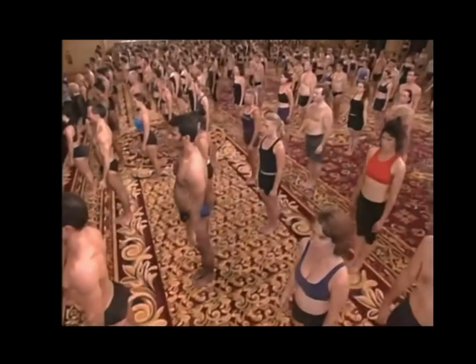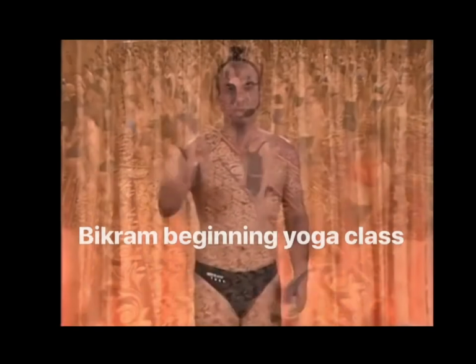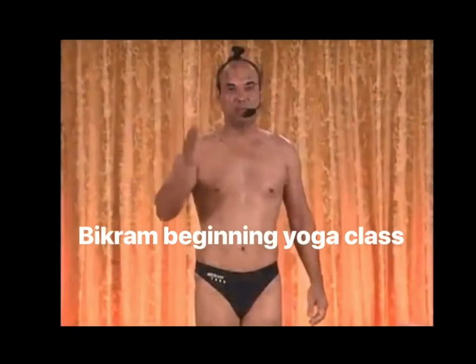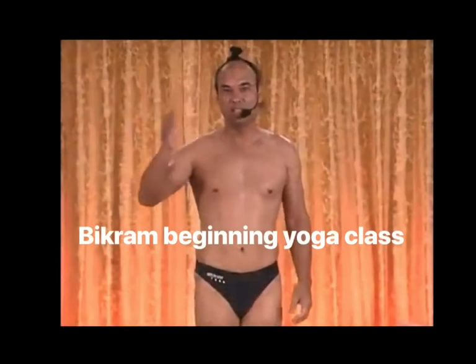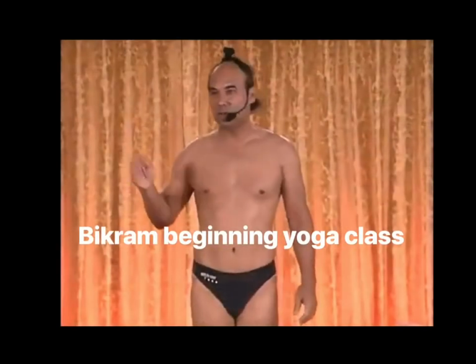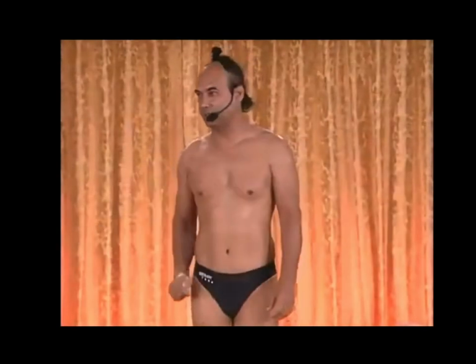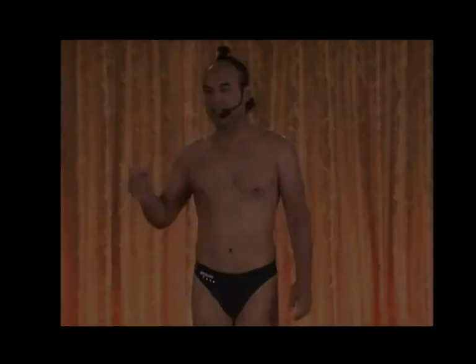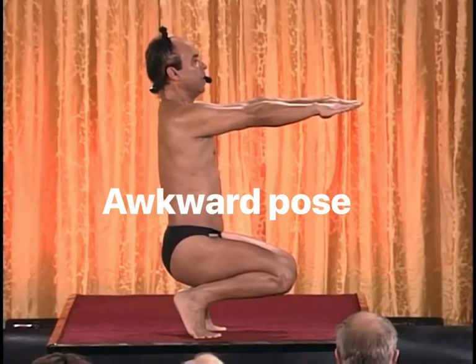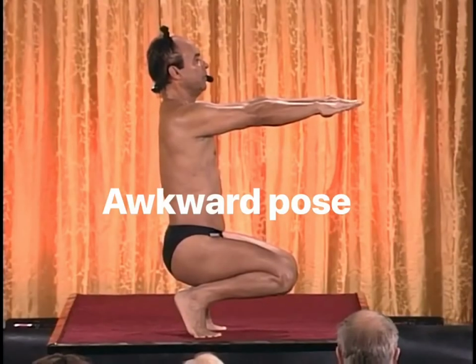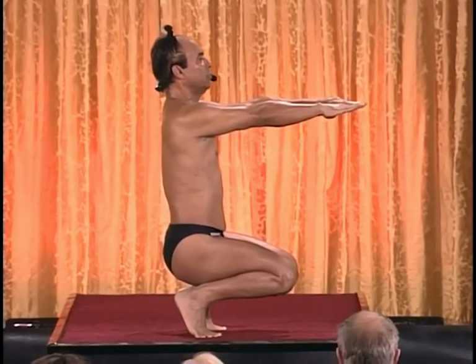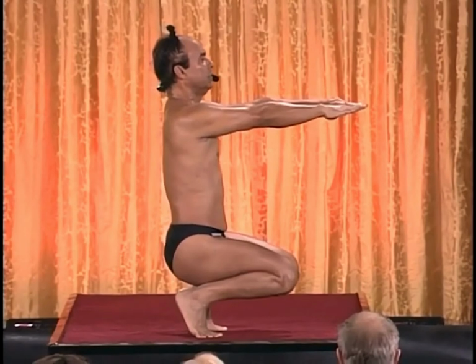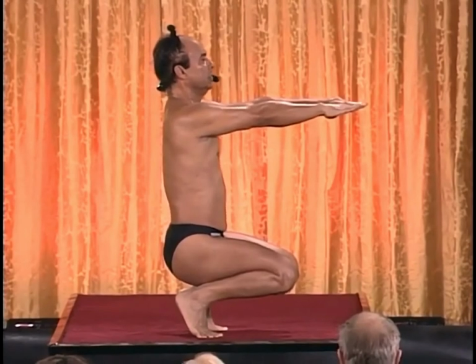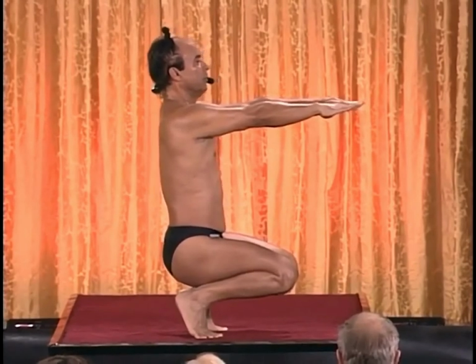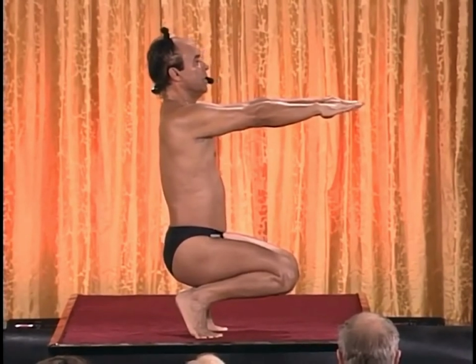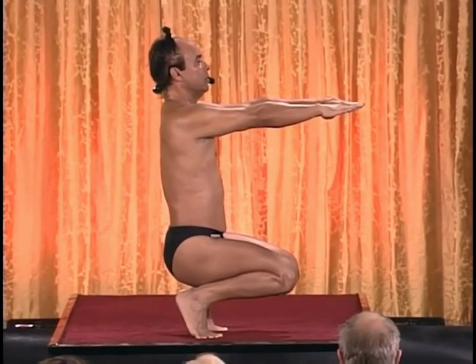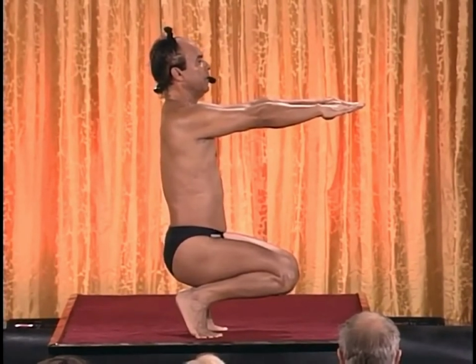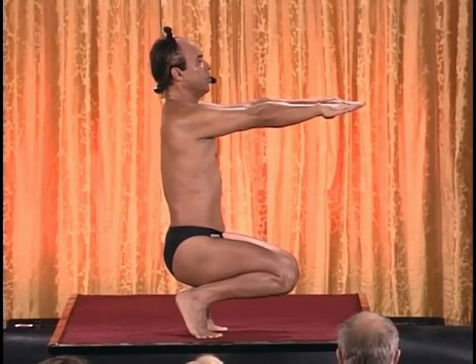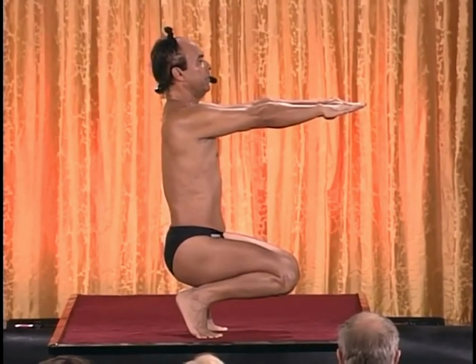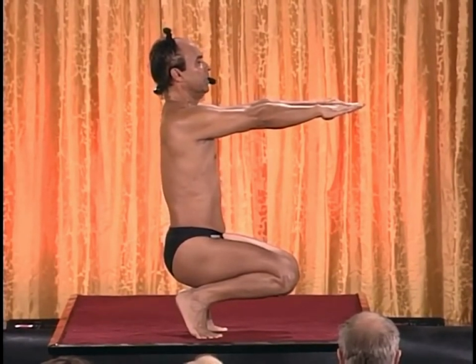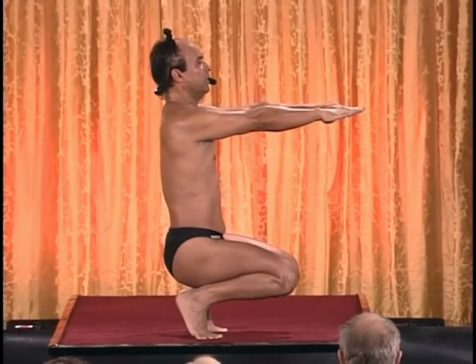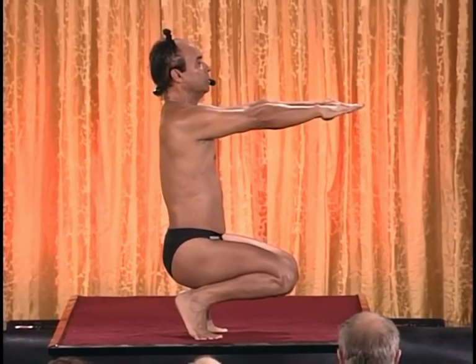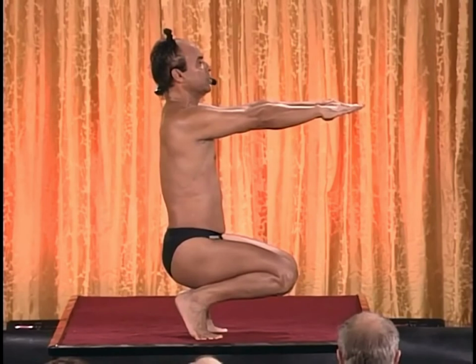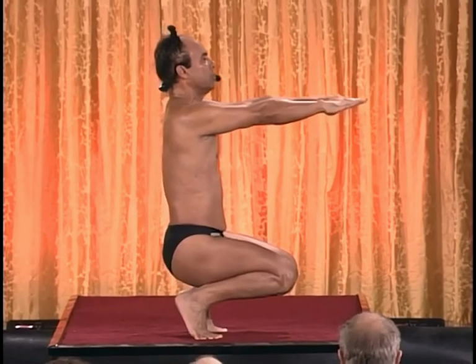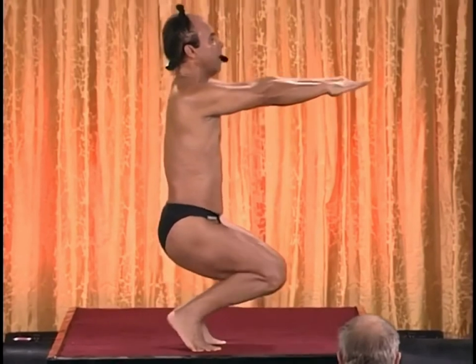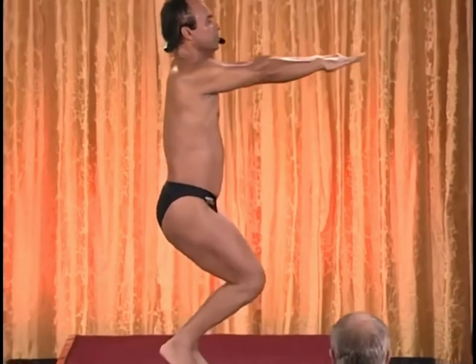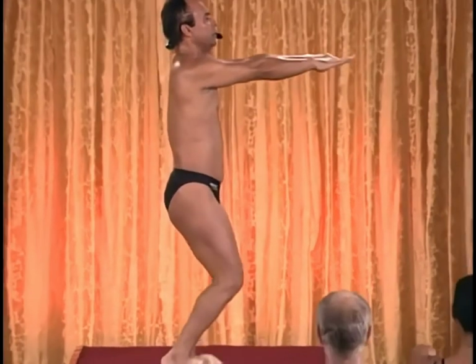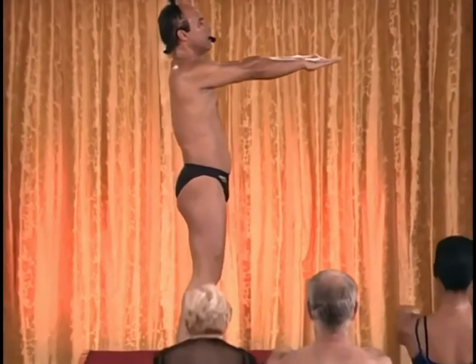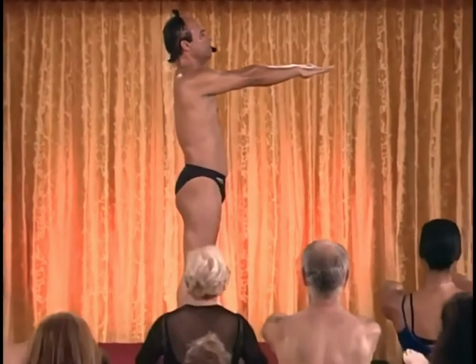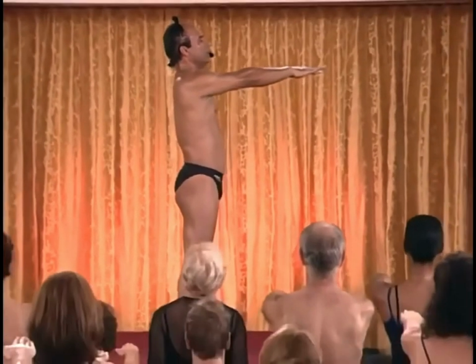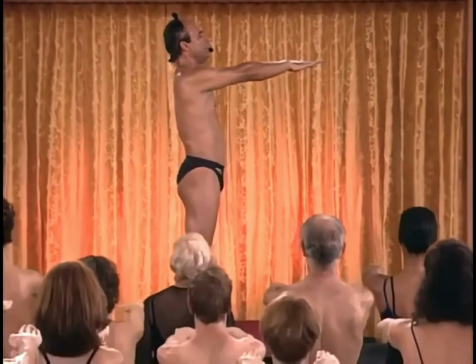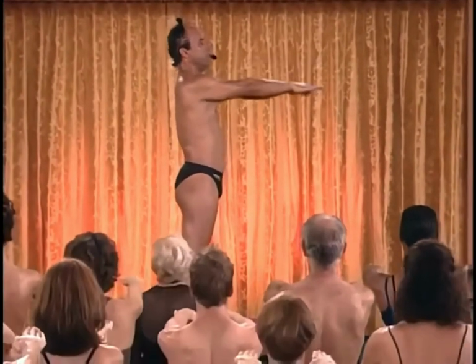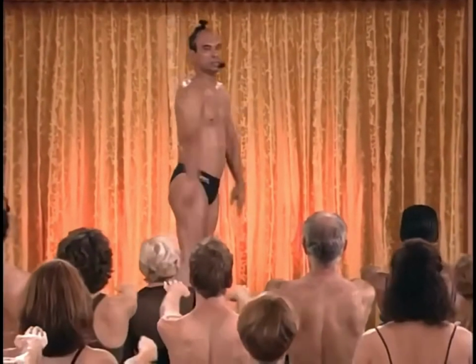This is a Bikram beginning yoga class. Good for your knees, good for lower spine, hip joint, everything. Inhale breathing, spine straight, gently come up, very slowly come up, all the way up and you relax.